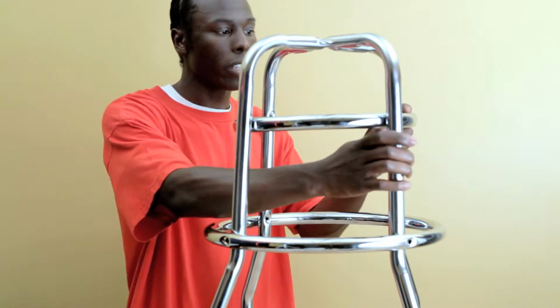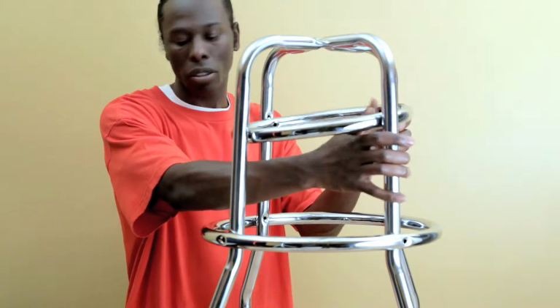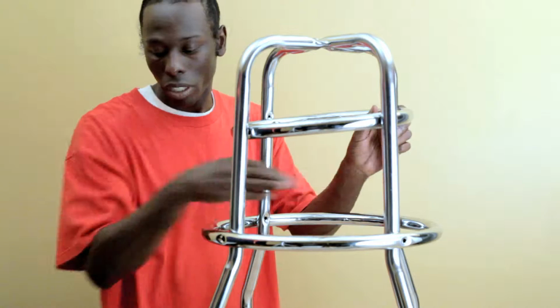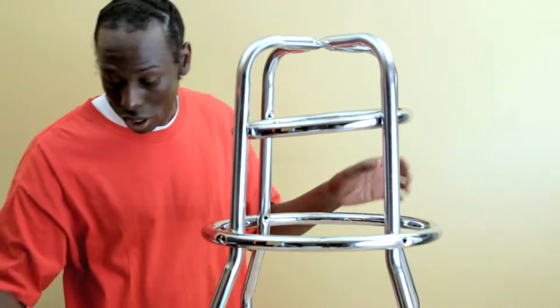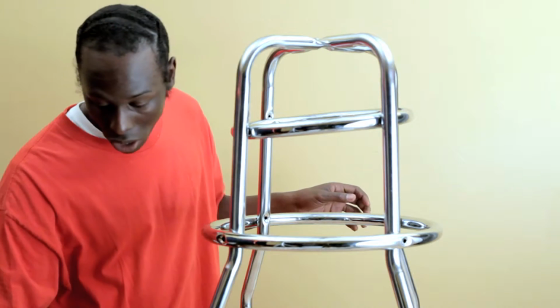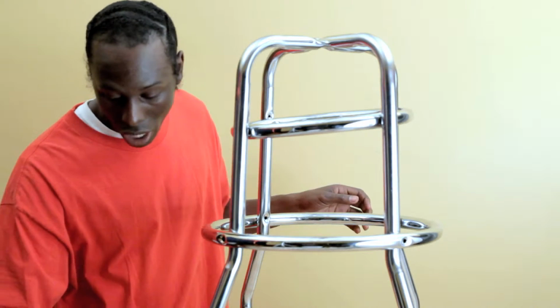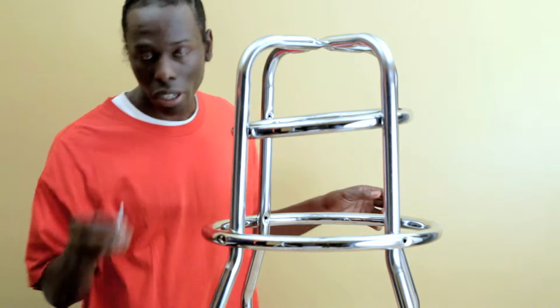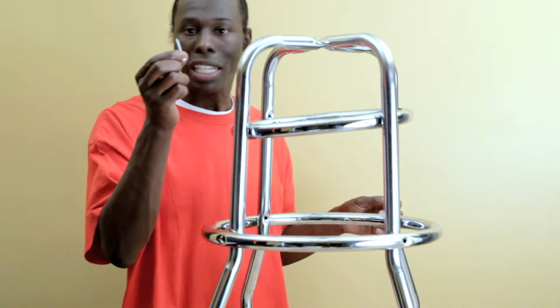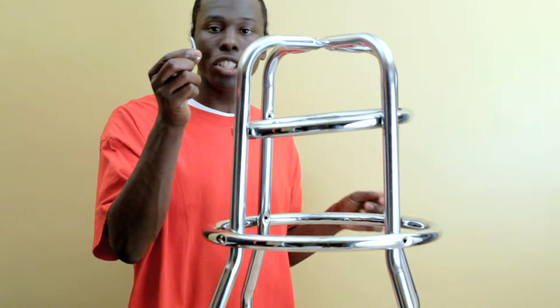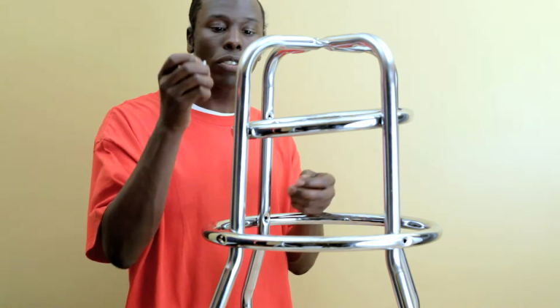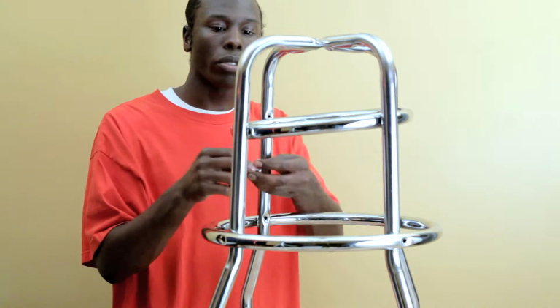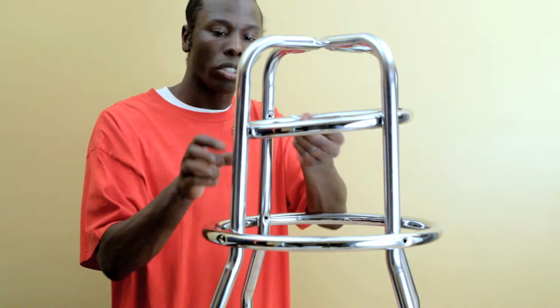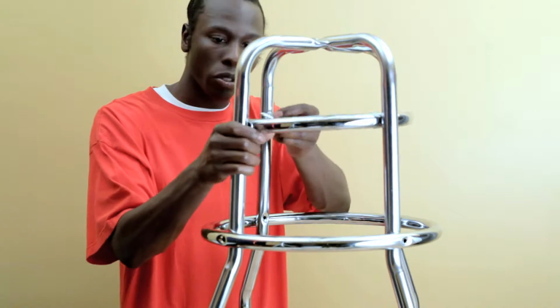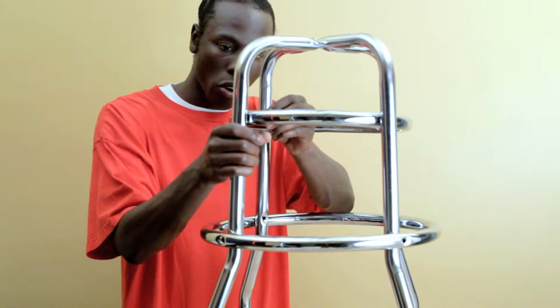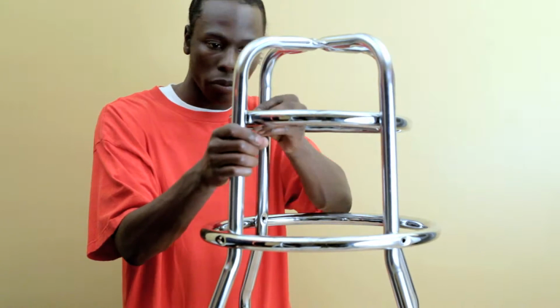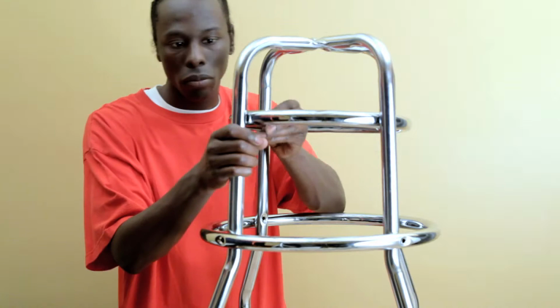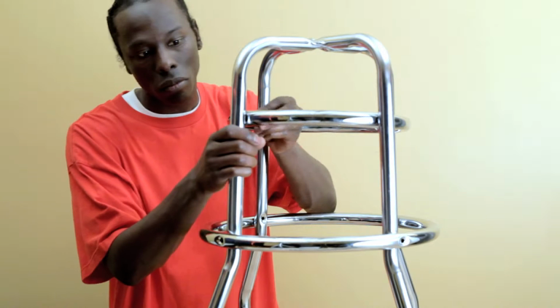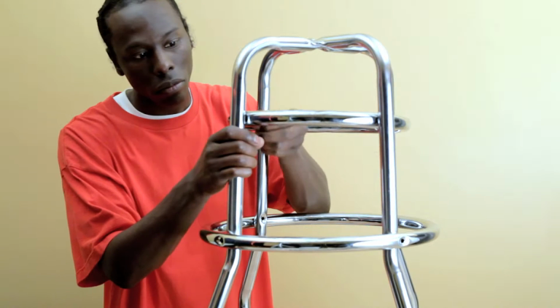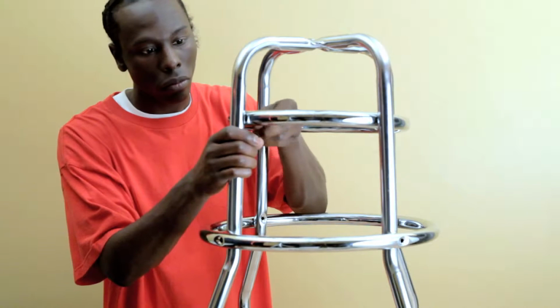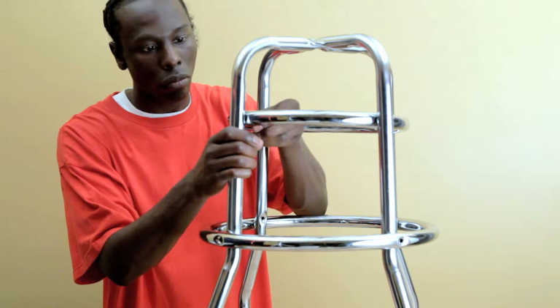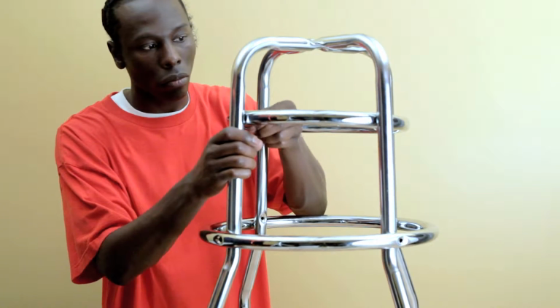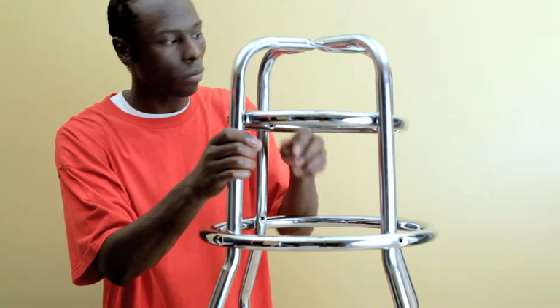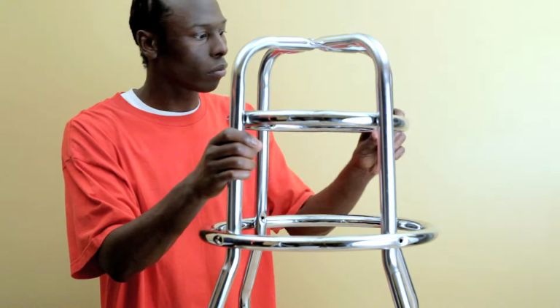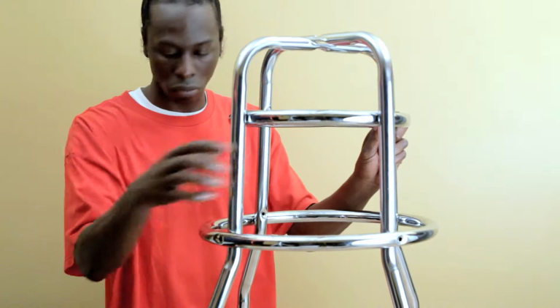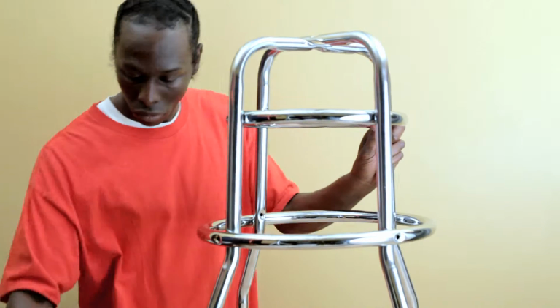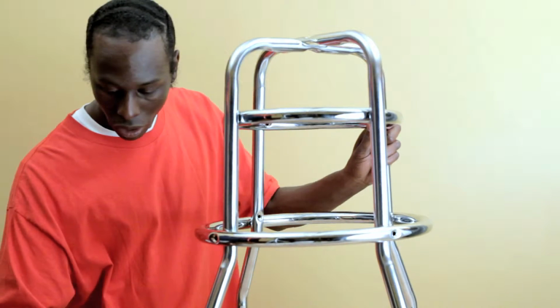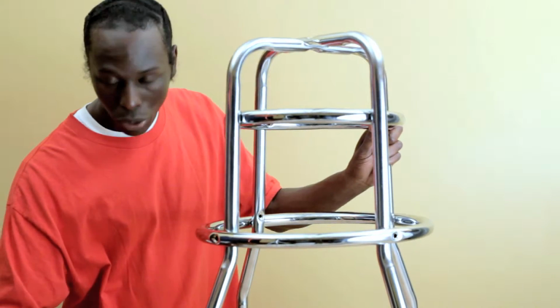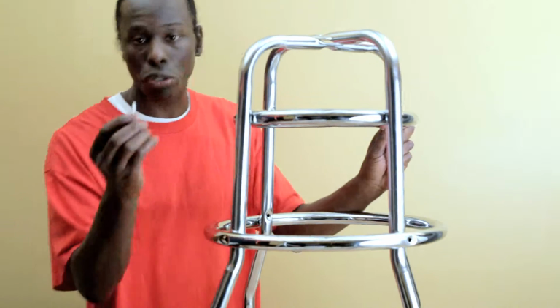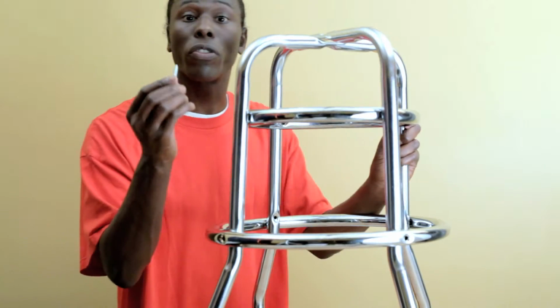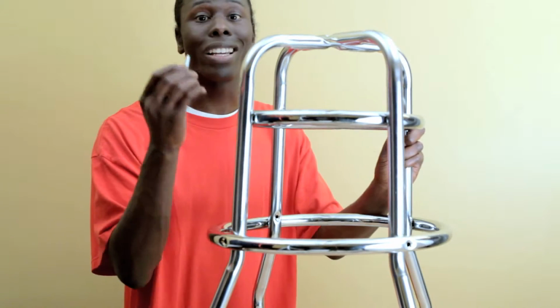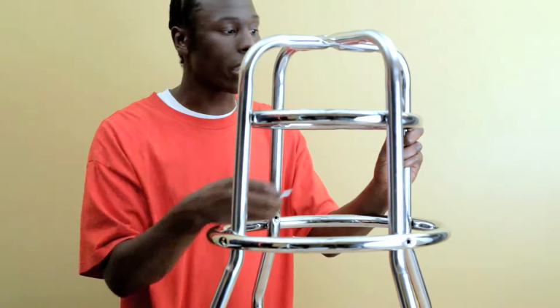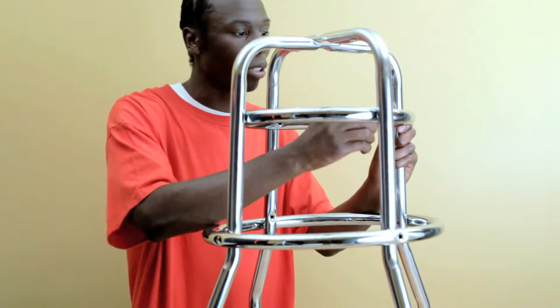Take your inch and a half screw and just put the small ring on. Put all your screws in first and then tighten them all up.